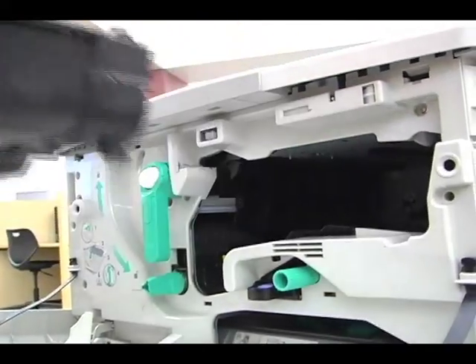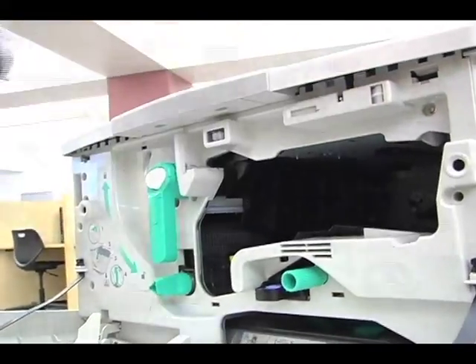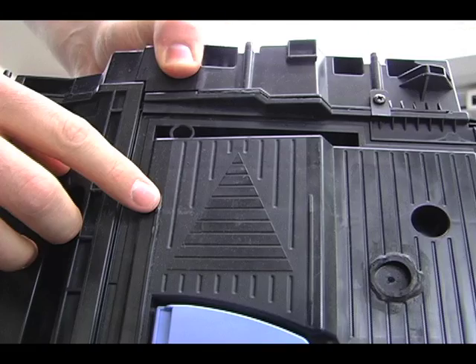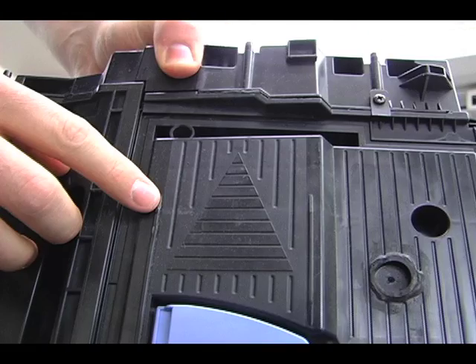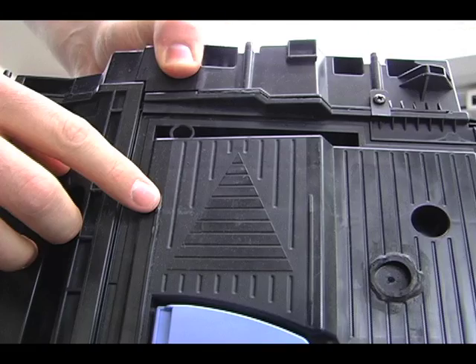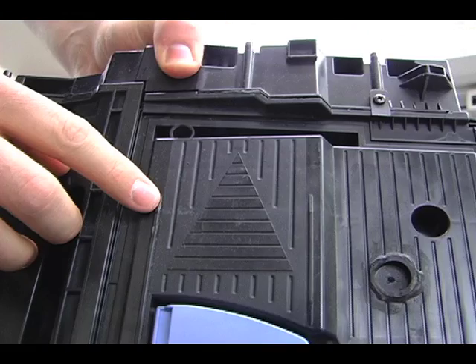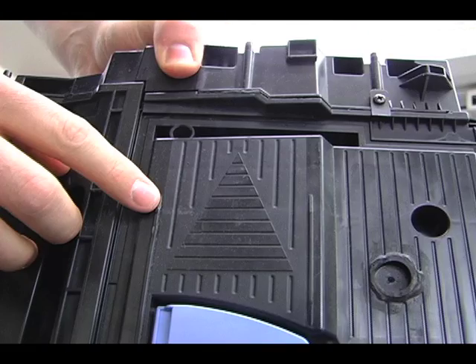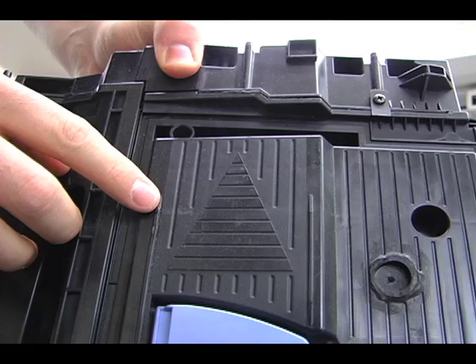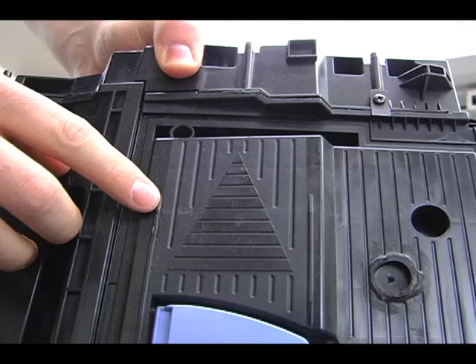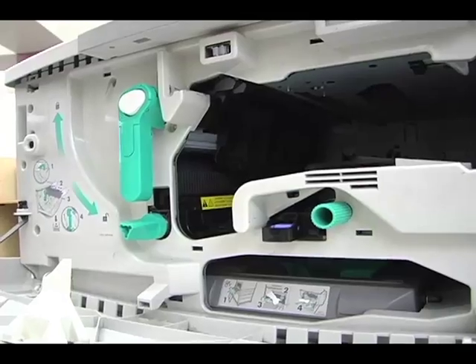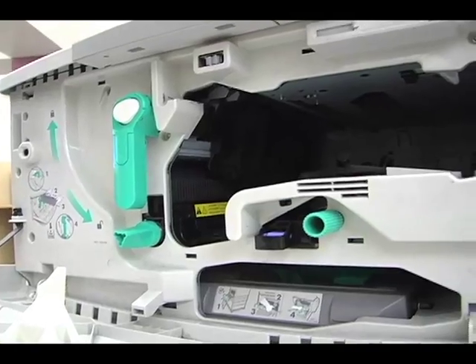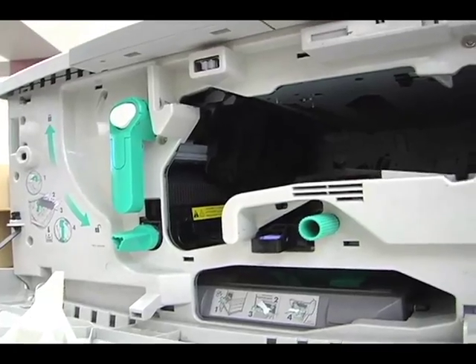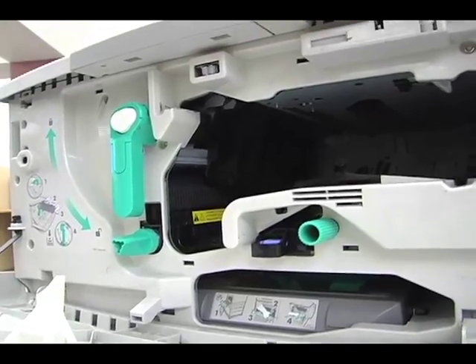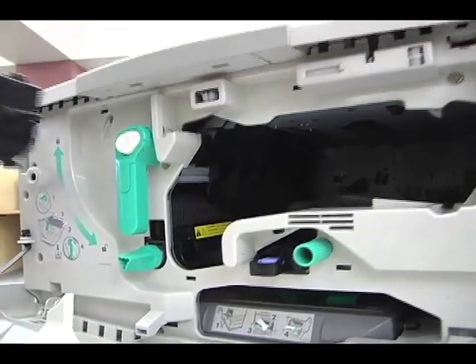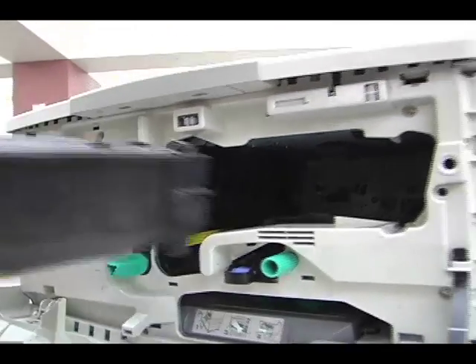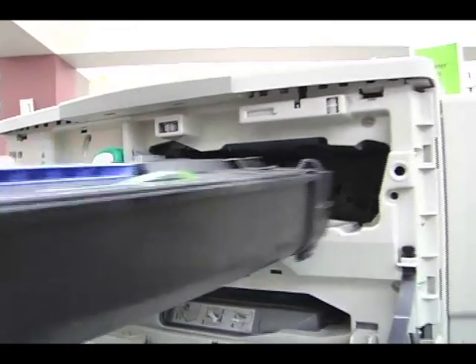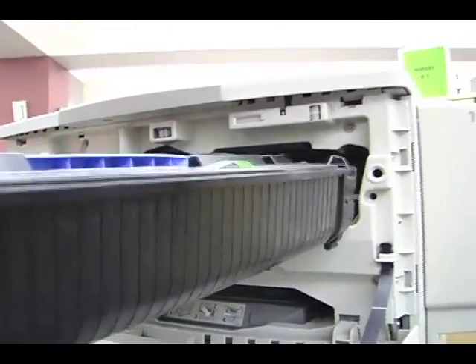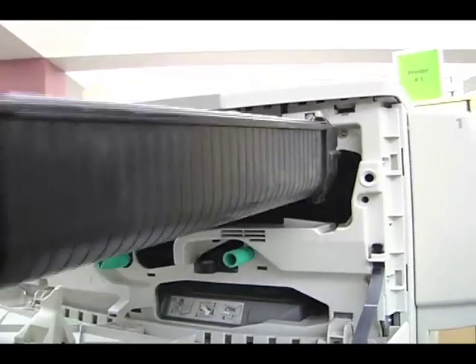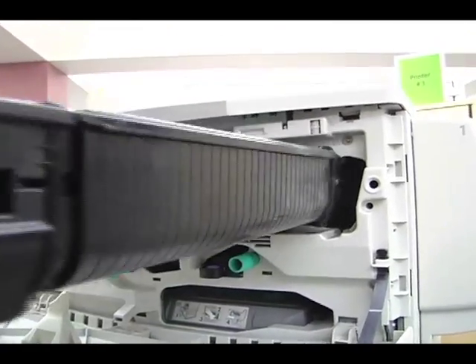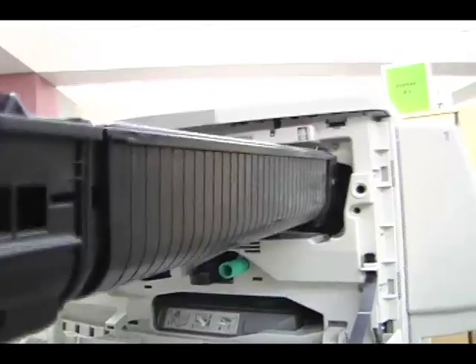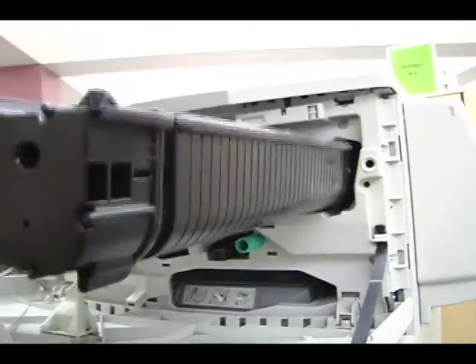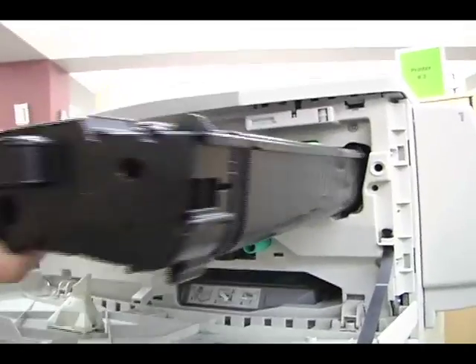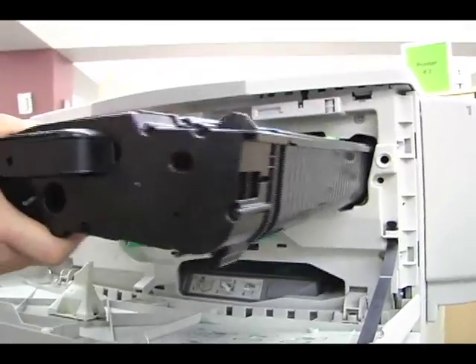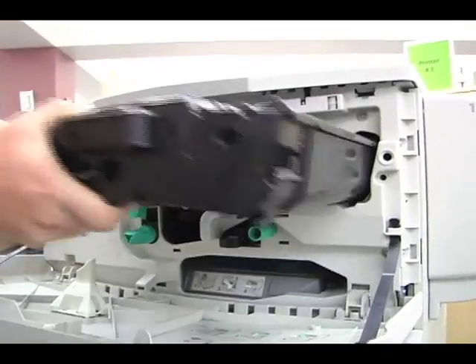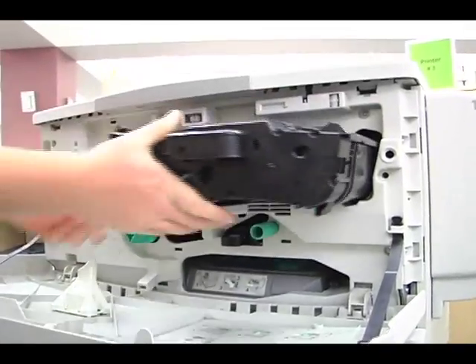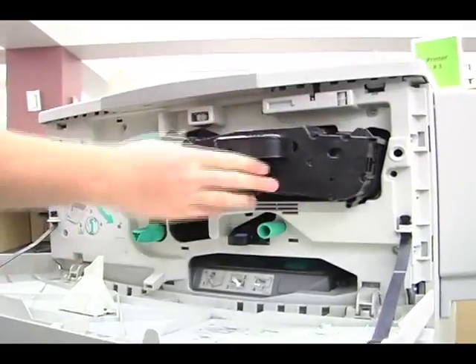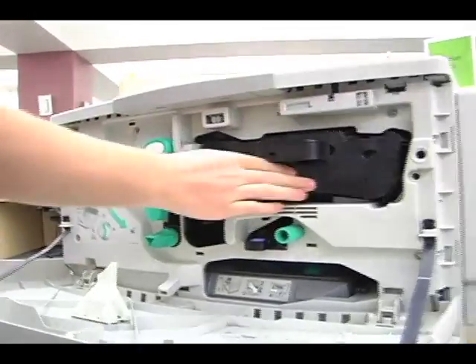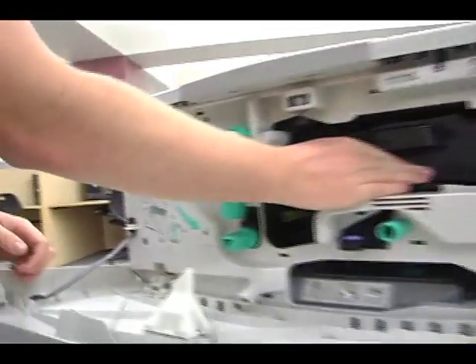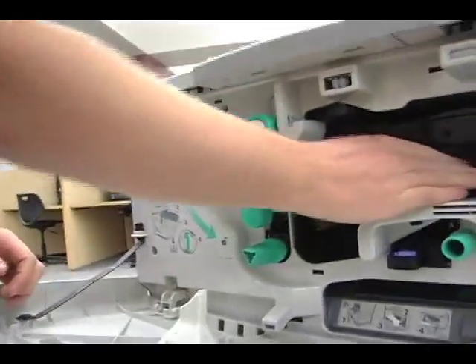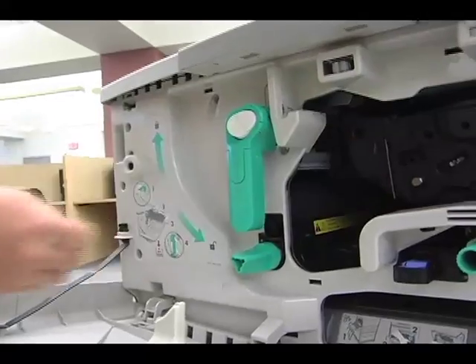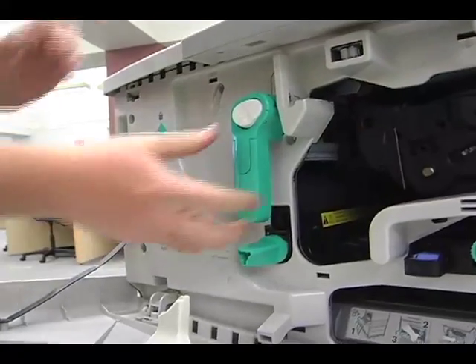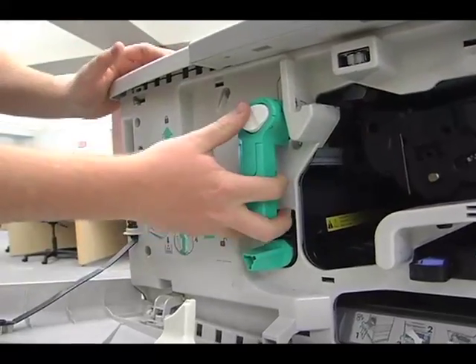When reinserting the toner cartridge, be sure to use the arrow on top to place it in correctly. Then insert the cartridge. Grab the green handle and slide it up to lock the toner back into place.